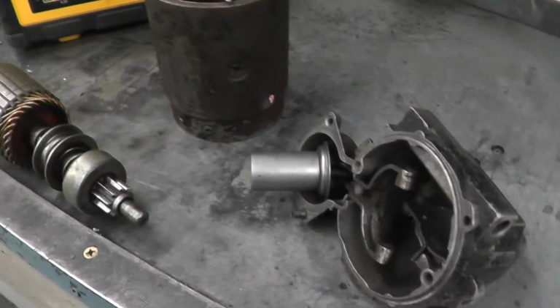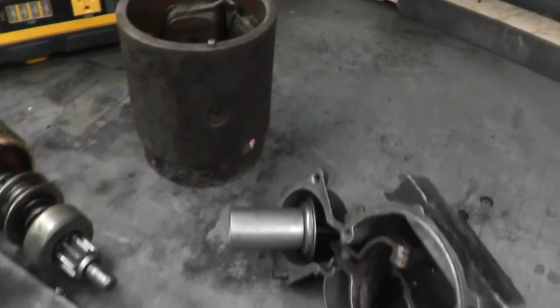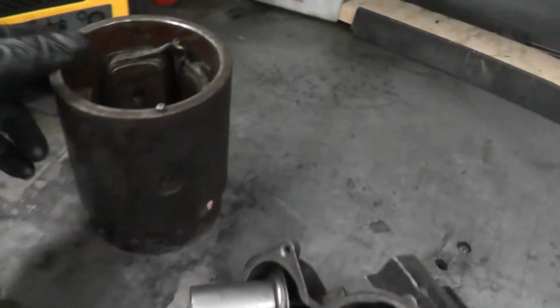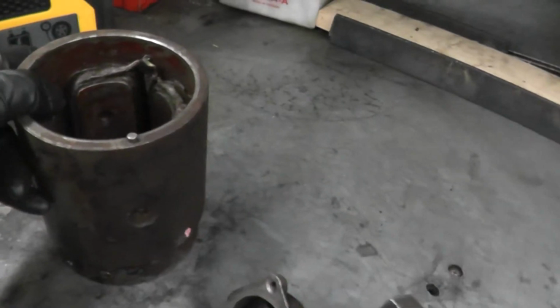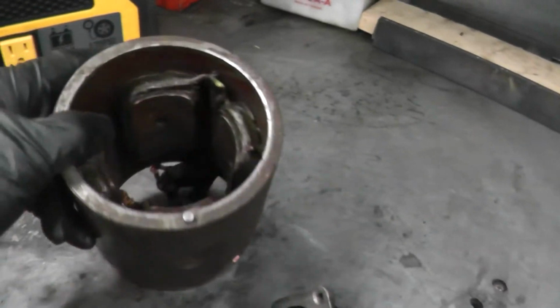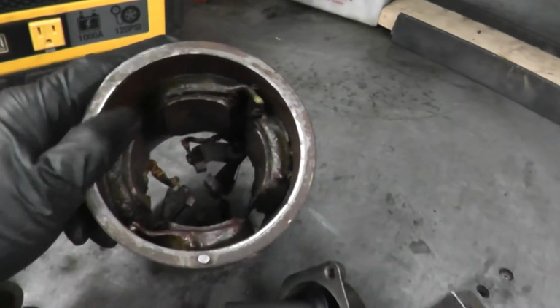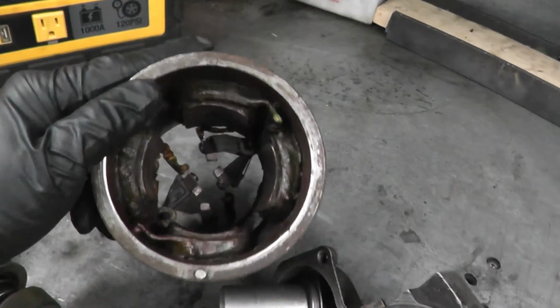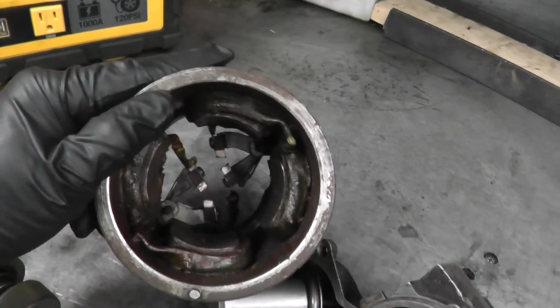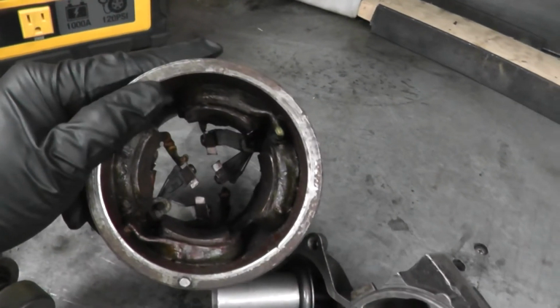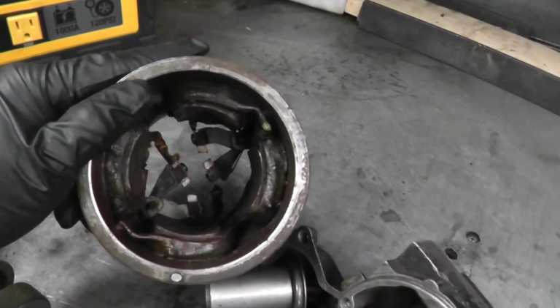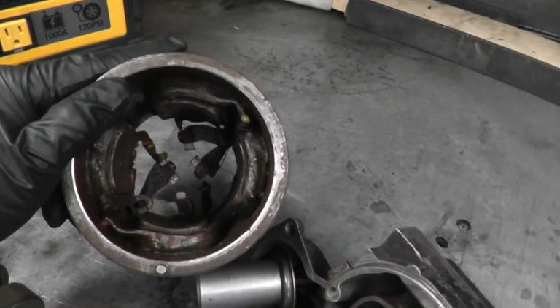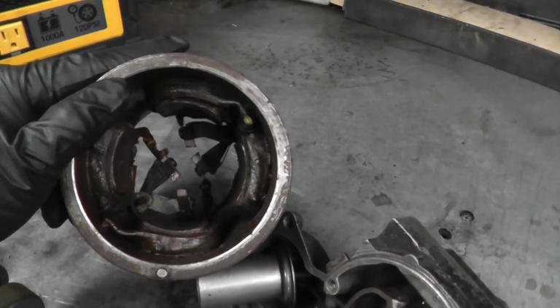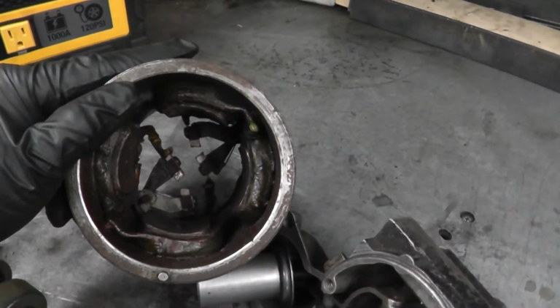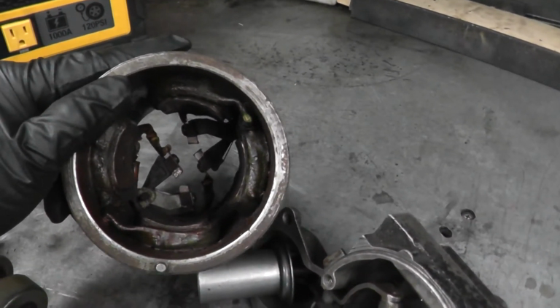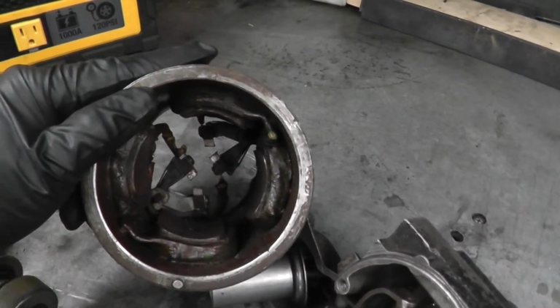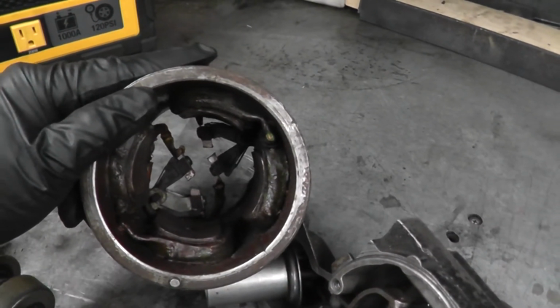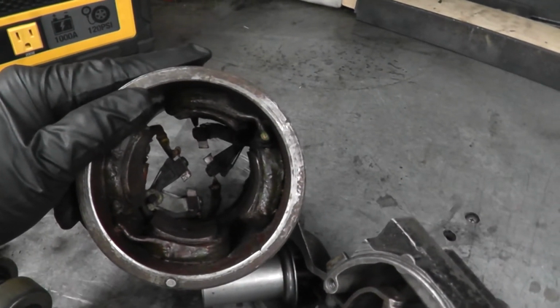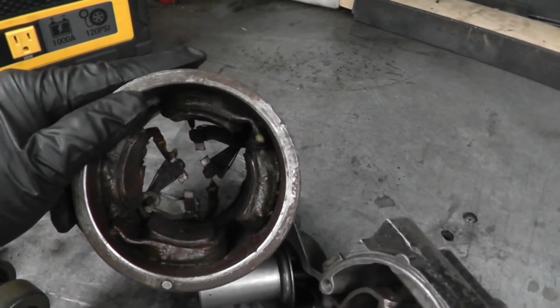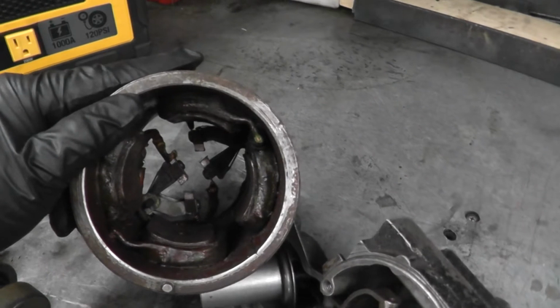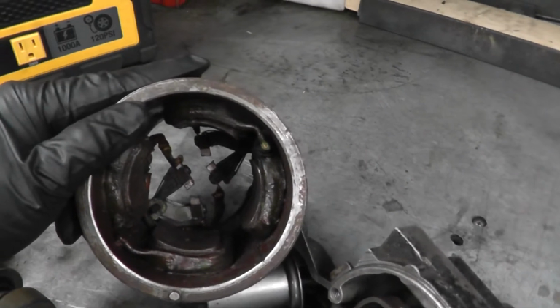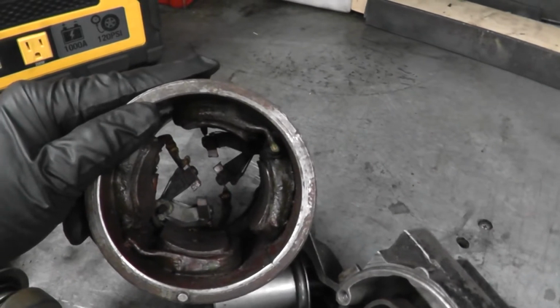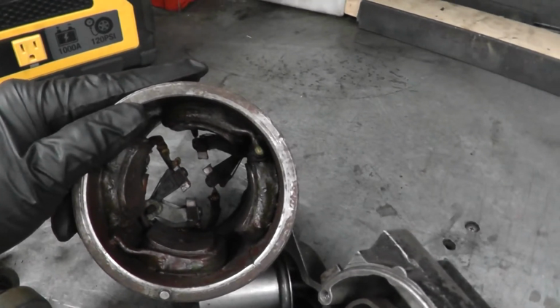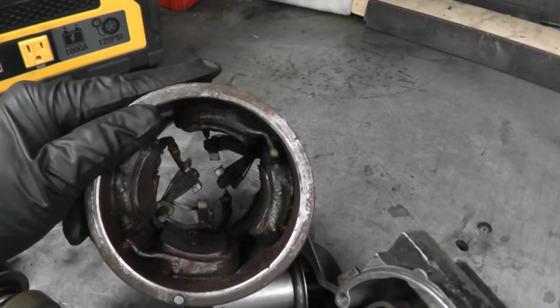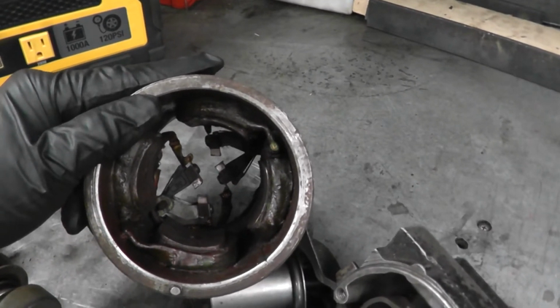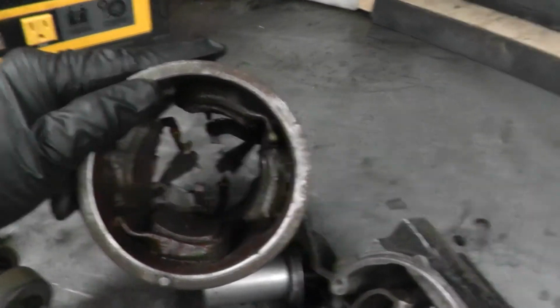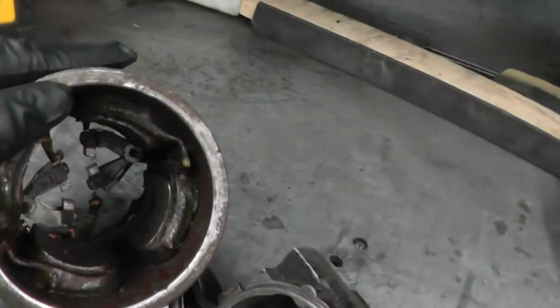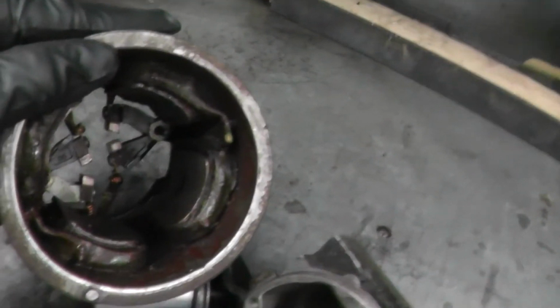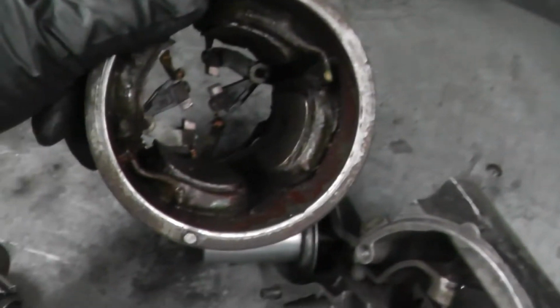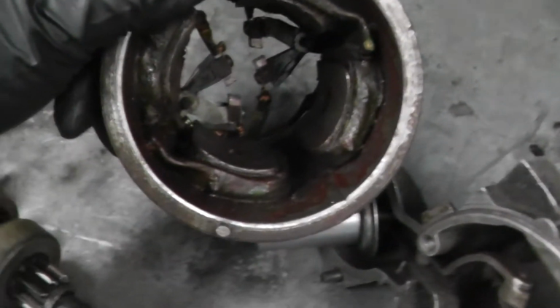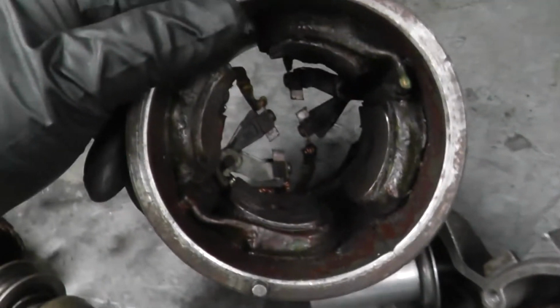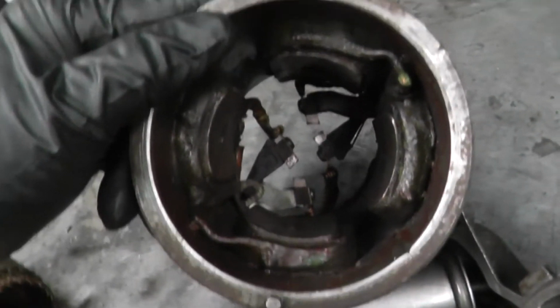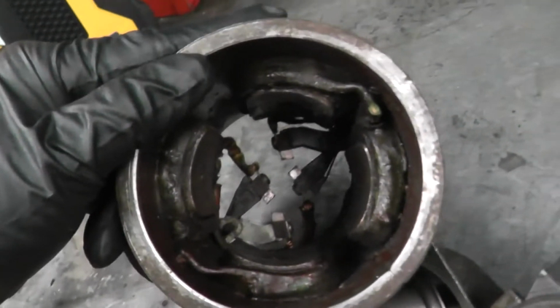We have field windings. There are magnets in here — electromagnets basically. So we have field windings which create a magnetic field. You can see these right here.